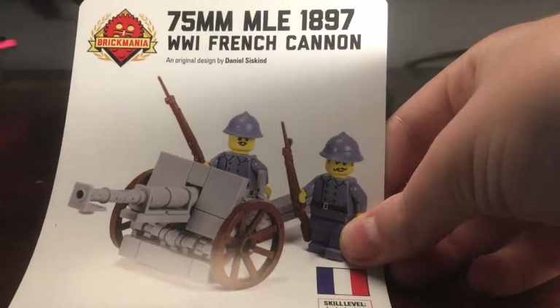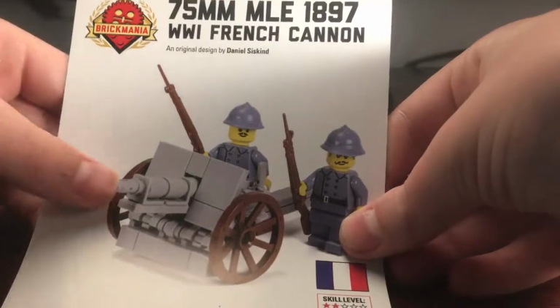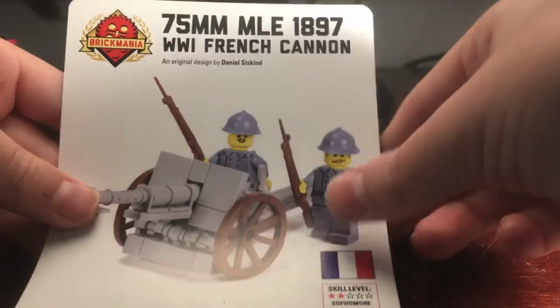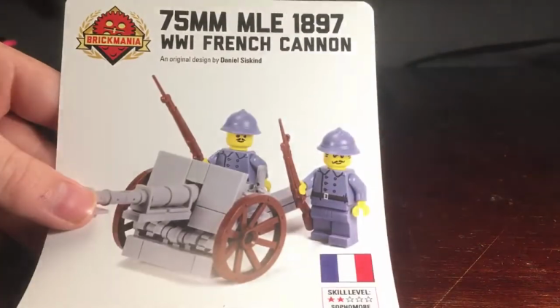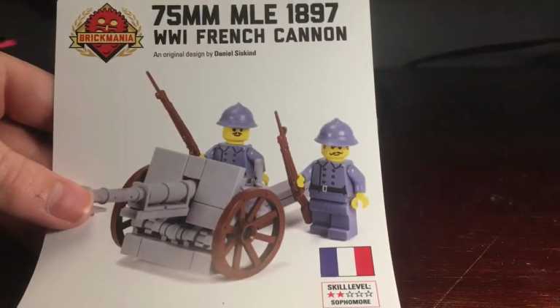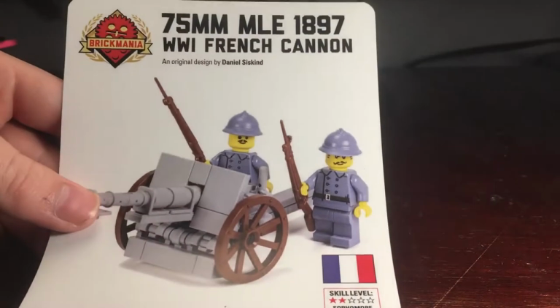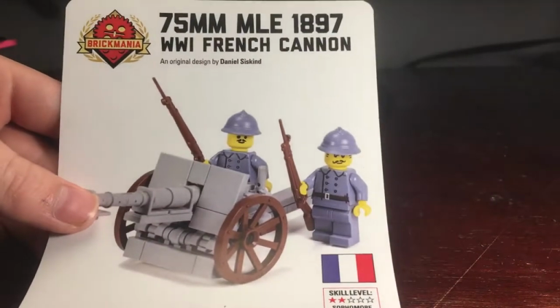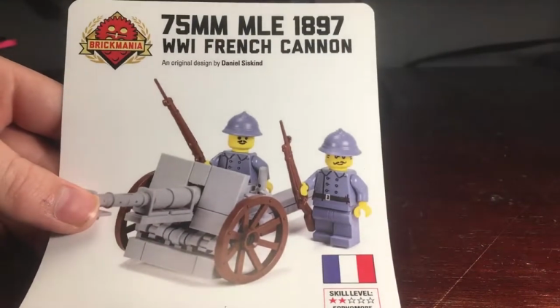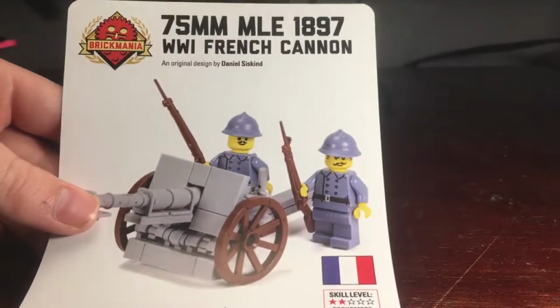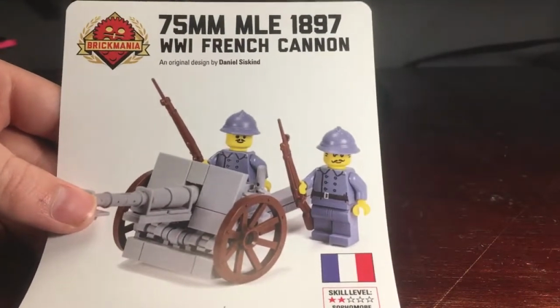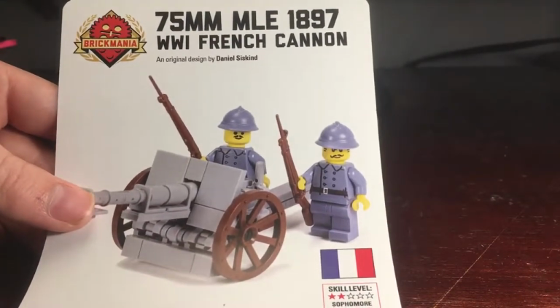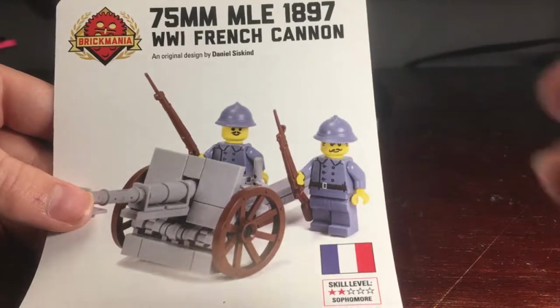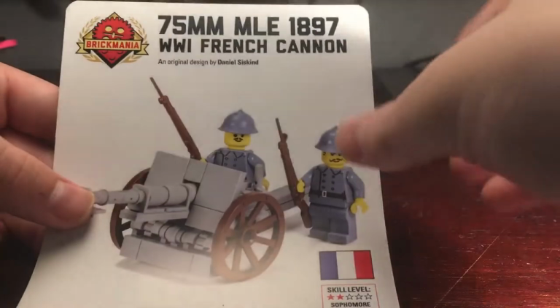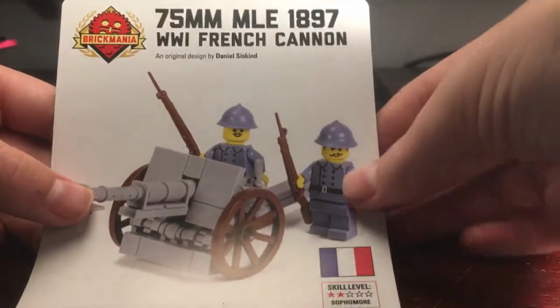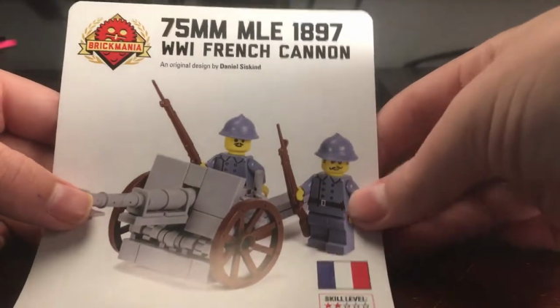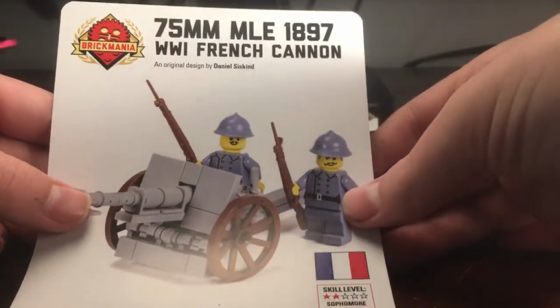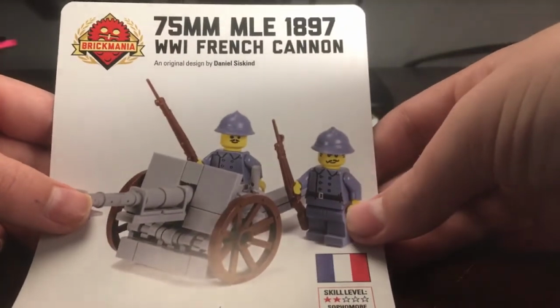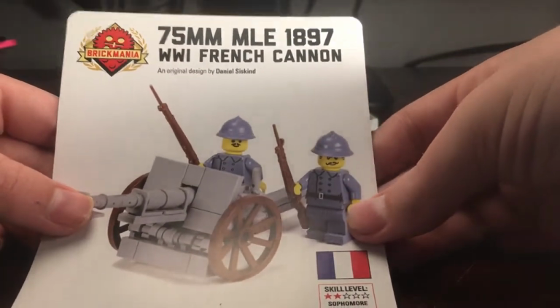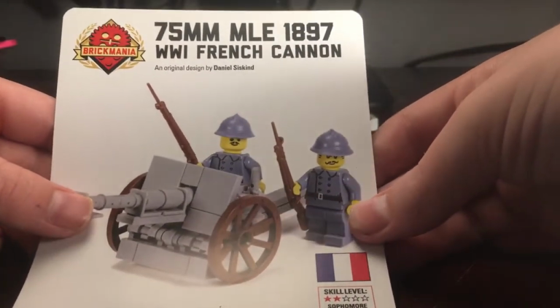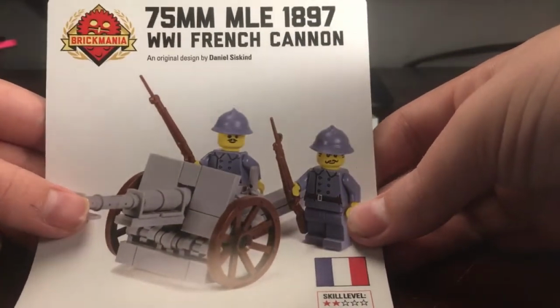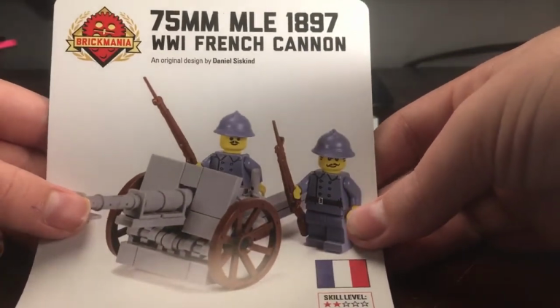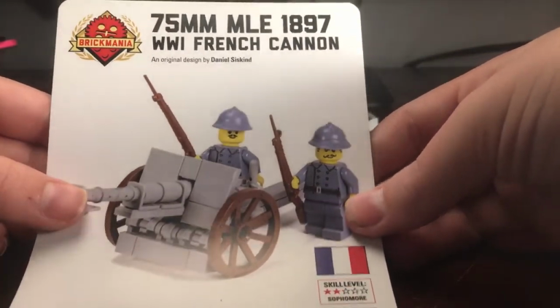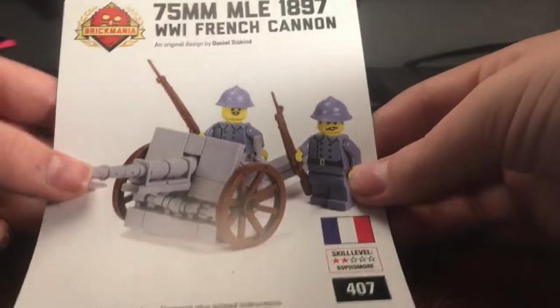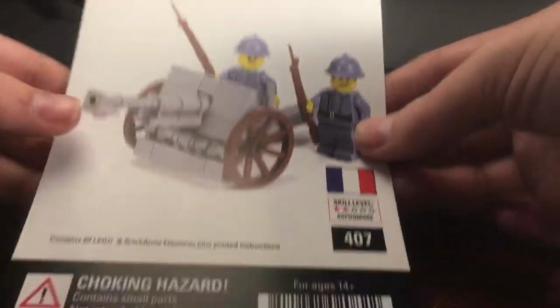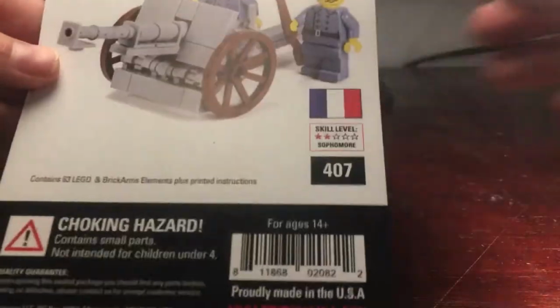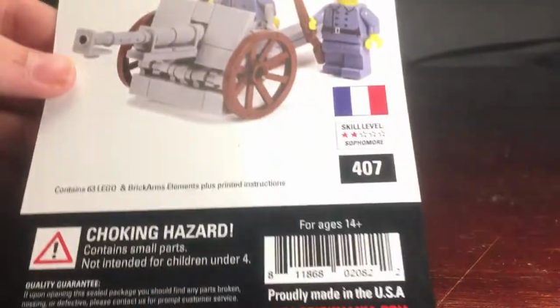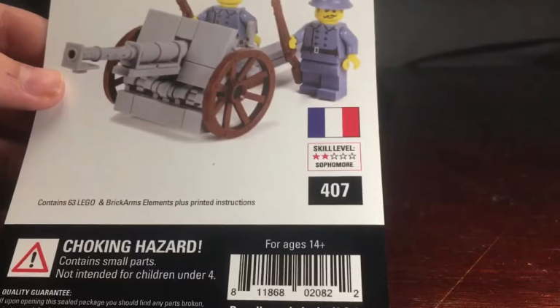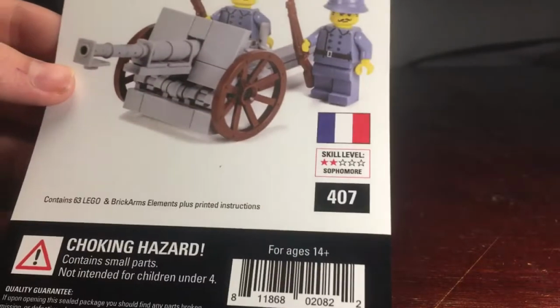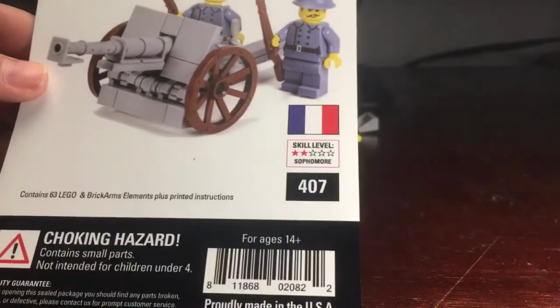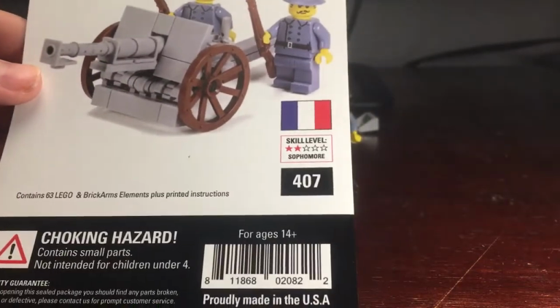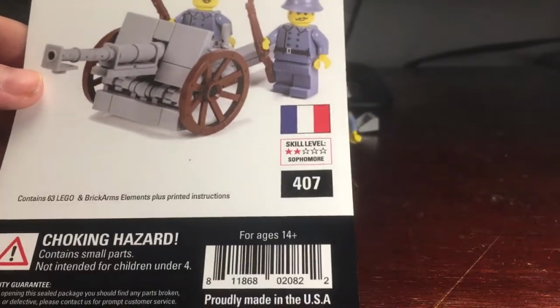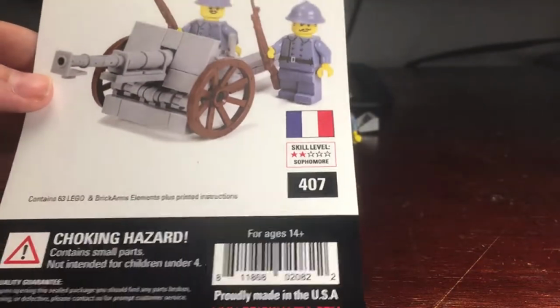Hey guys, ADM Productions here. Today we're going to be reviewing the Brickmania 75mm MLE 1897 French Cannon, designed by Daniel Siskin. Skill level is 2 out of 5 stars, sophomore and pretty easy.